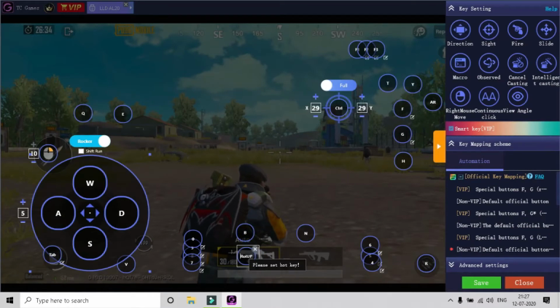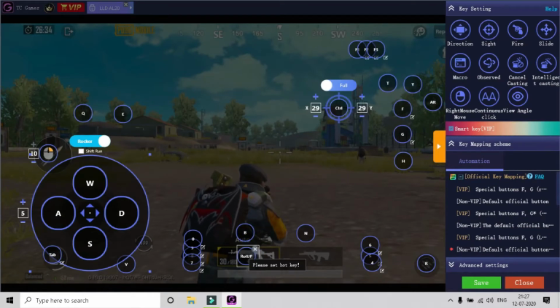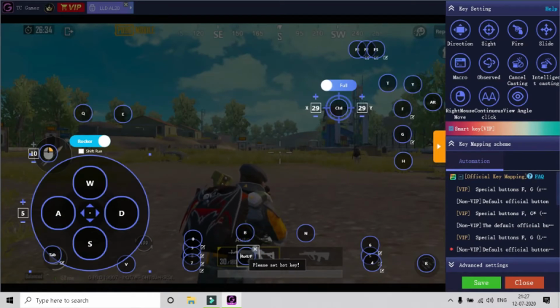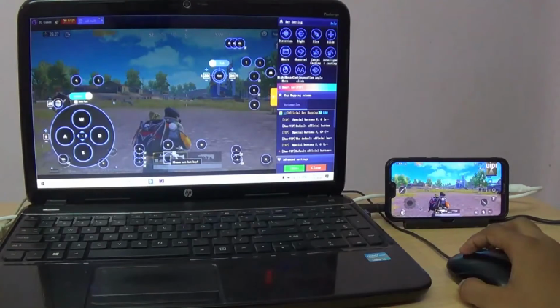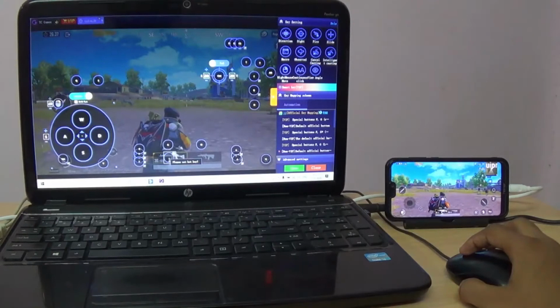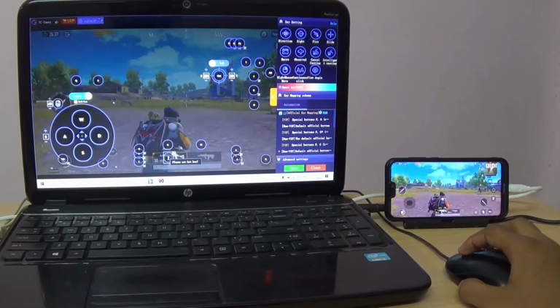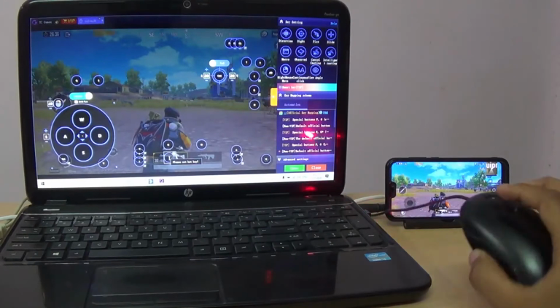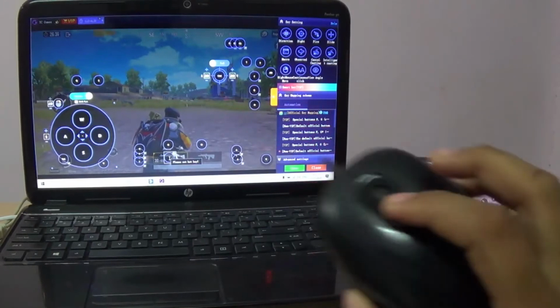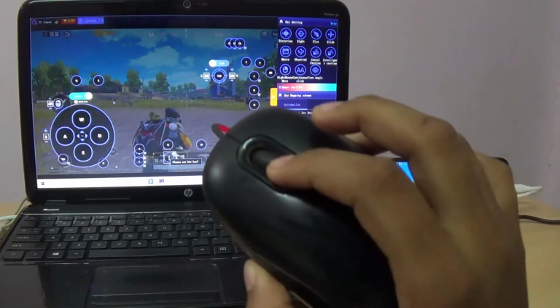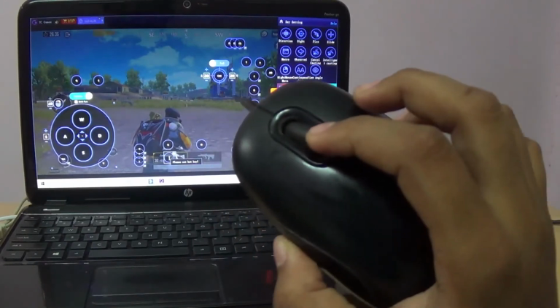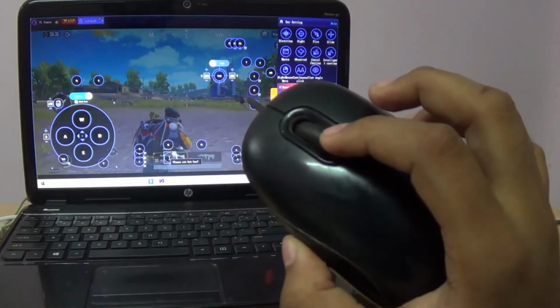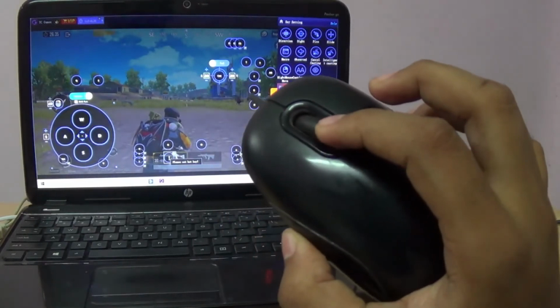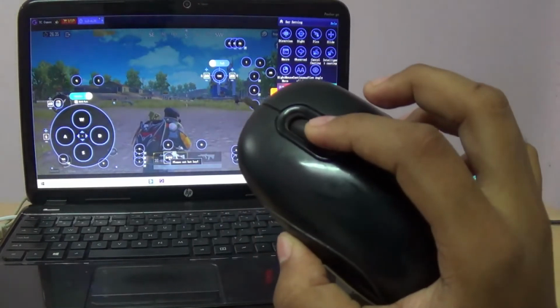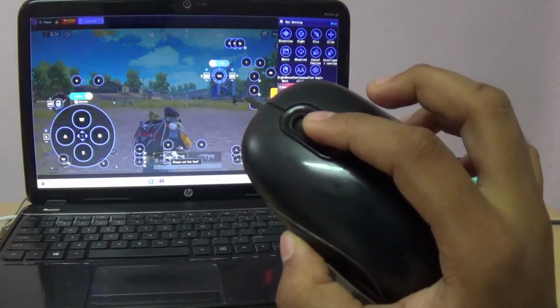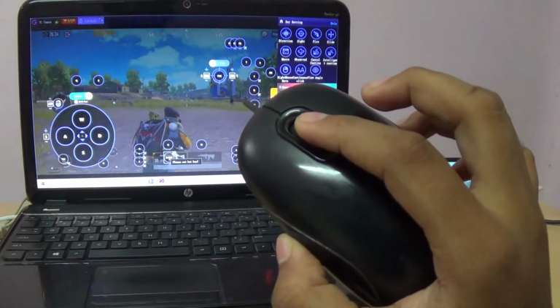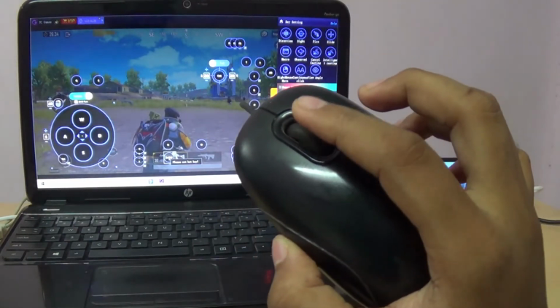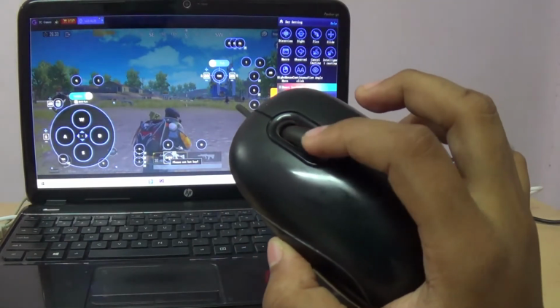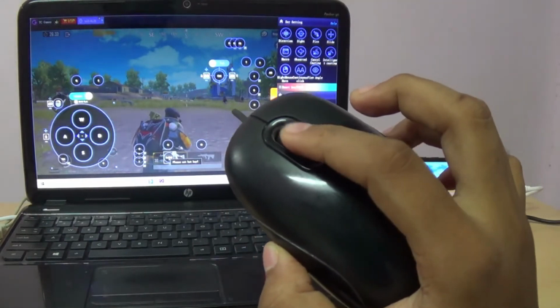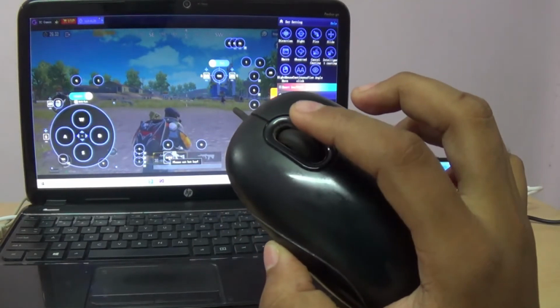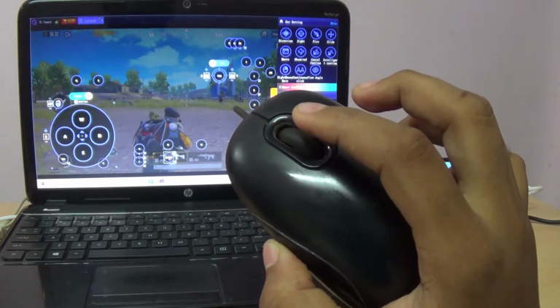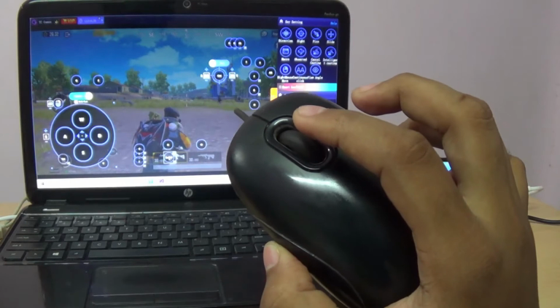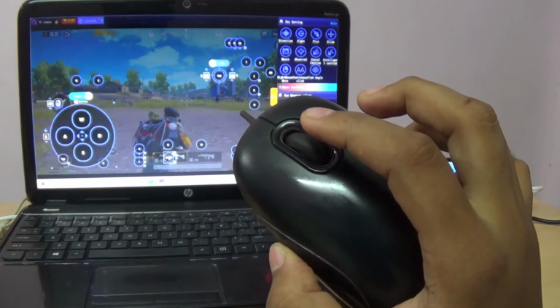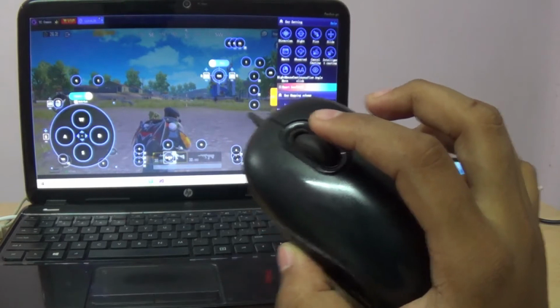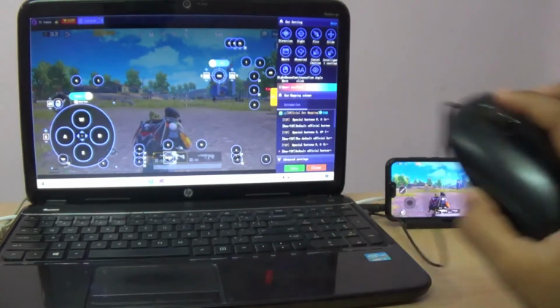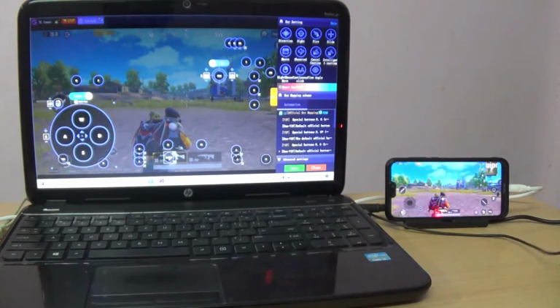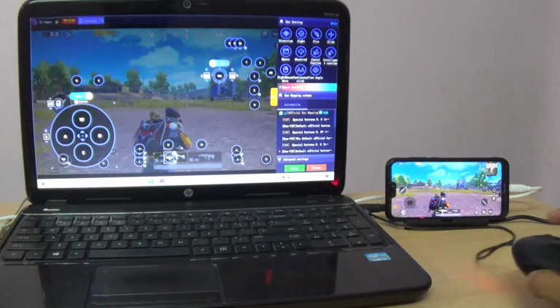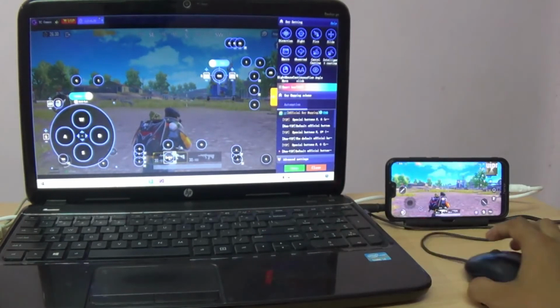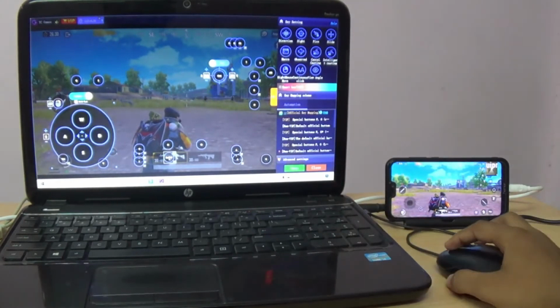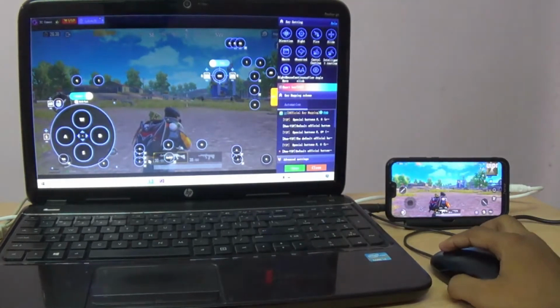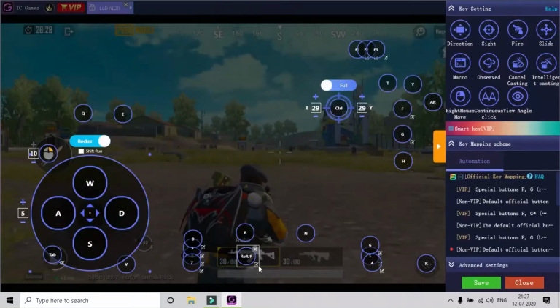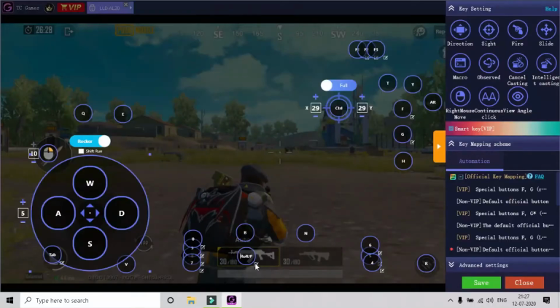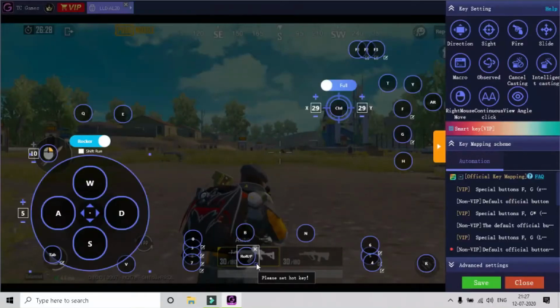You can also set the wheel up or down to any macro key or normal key. In PUBG Mobile, it can be set to switch guns by simply scrolling up or down.